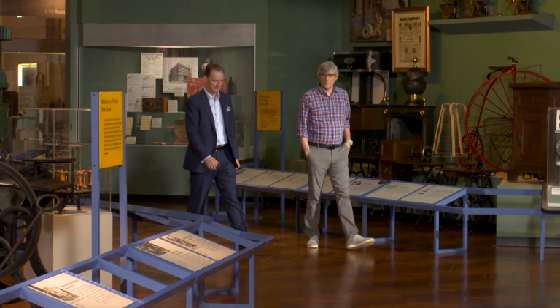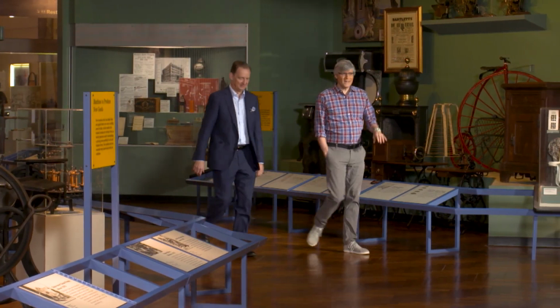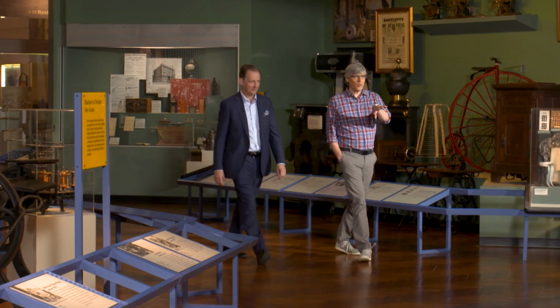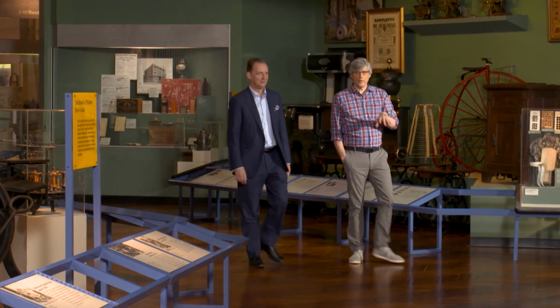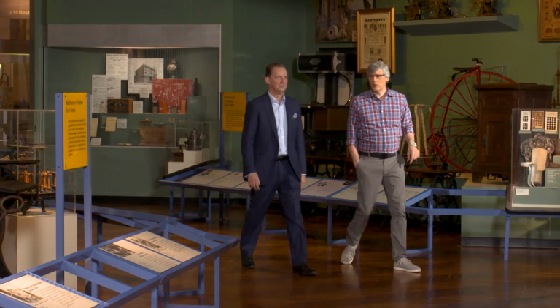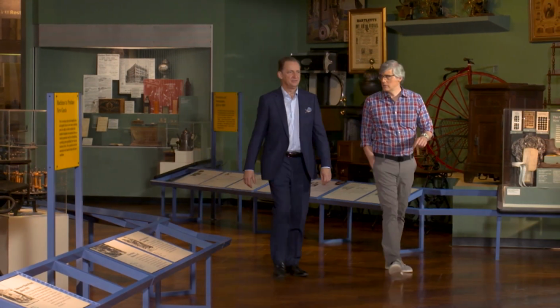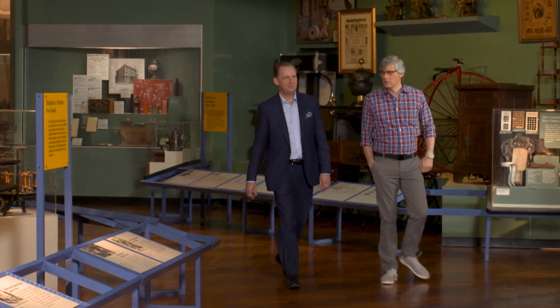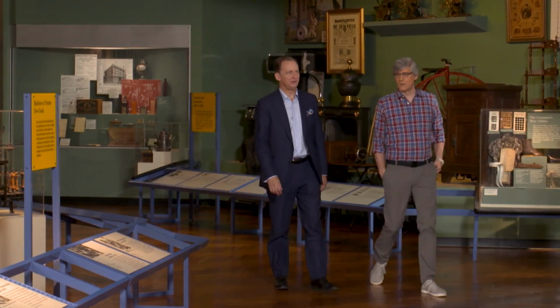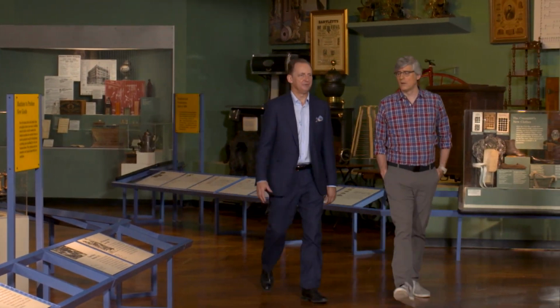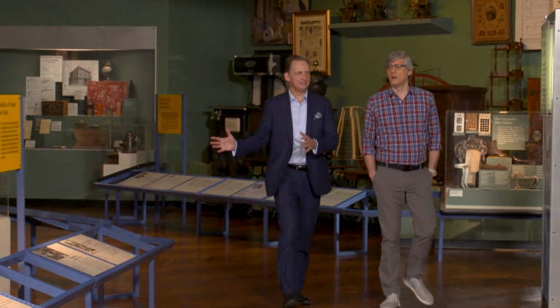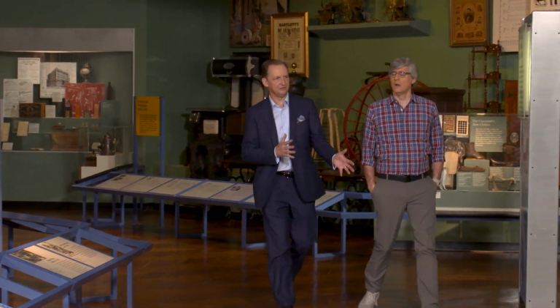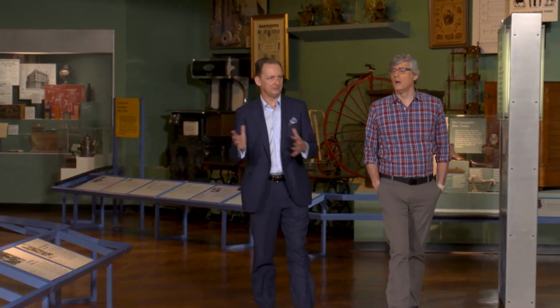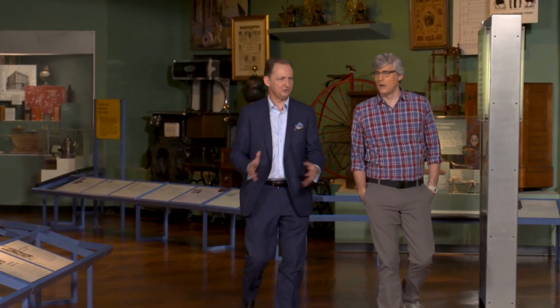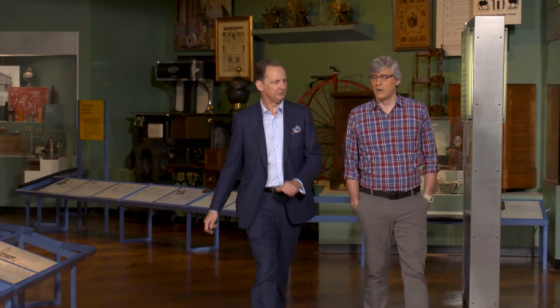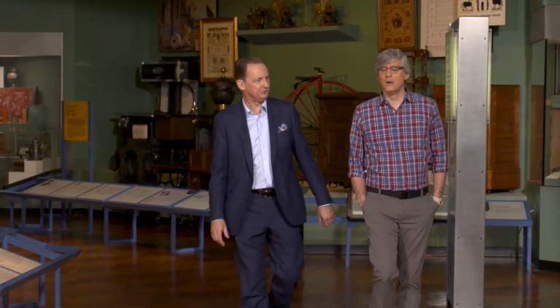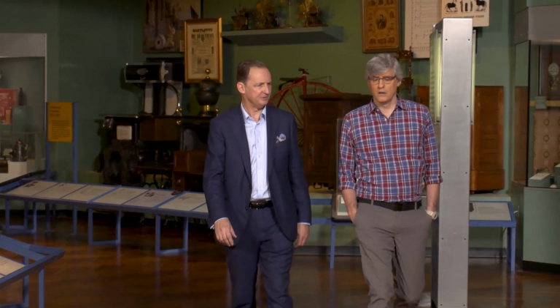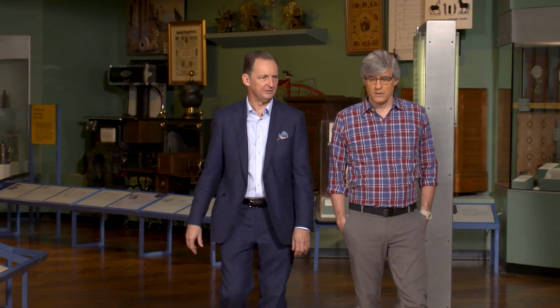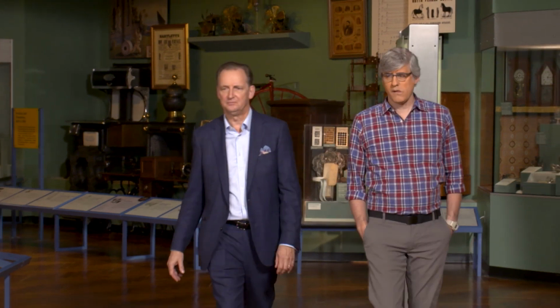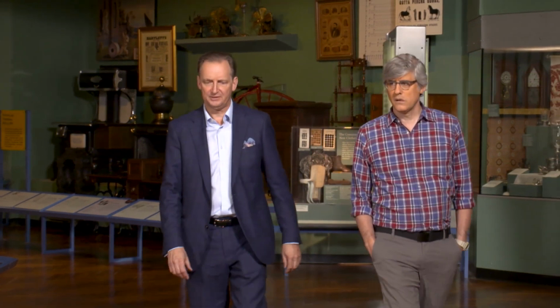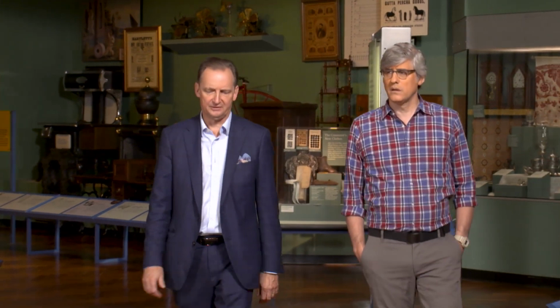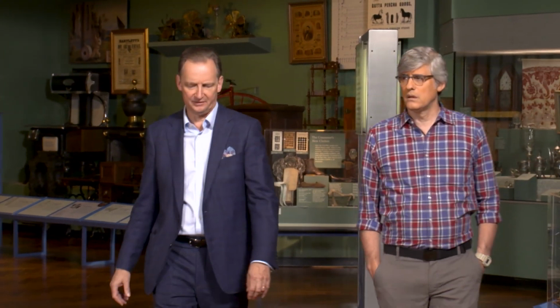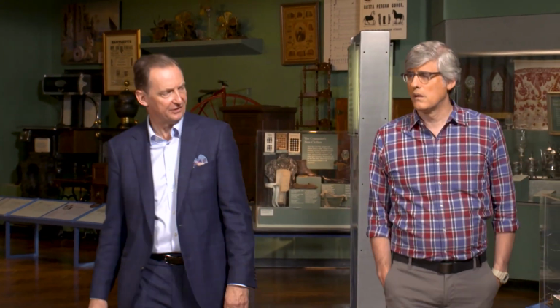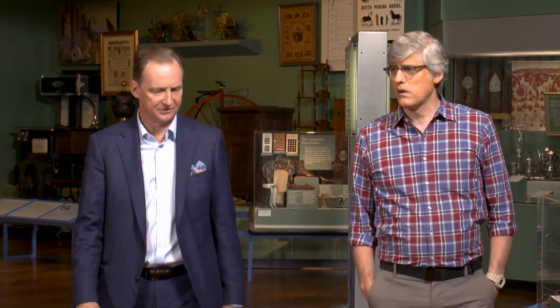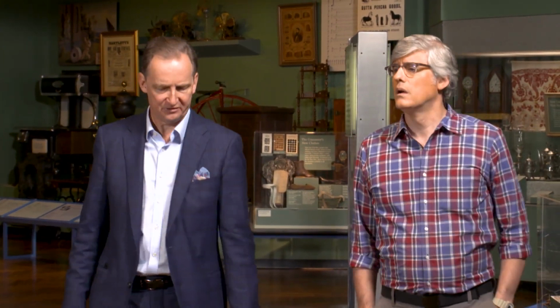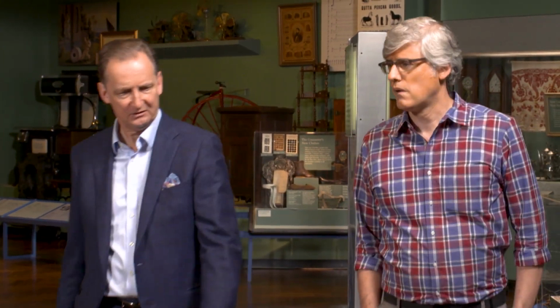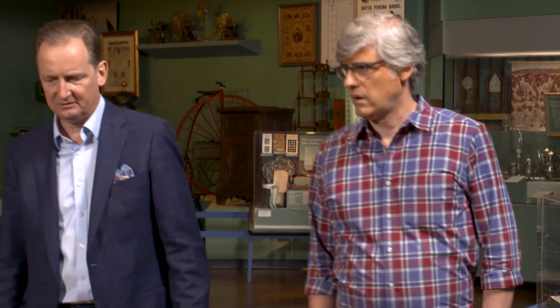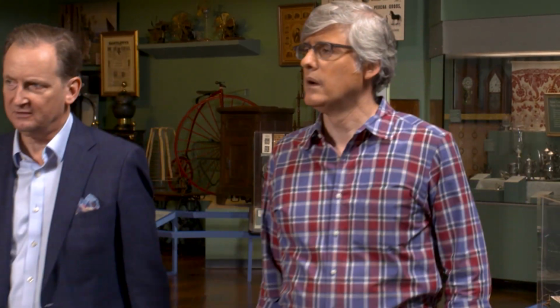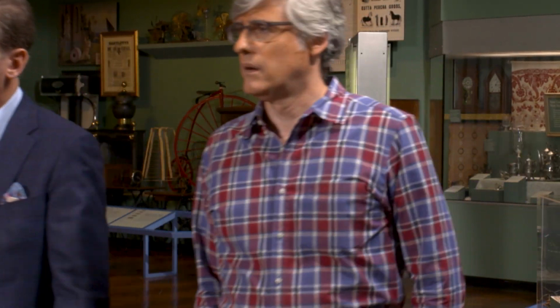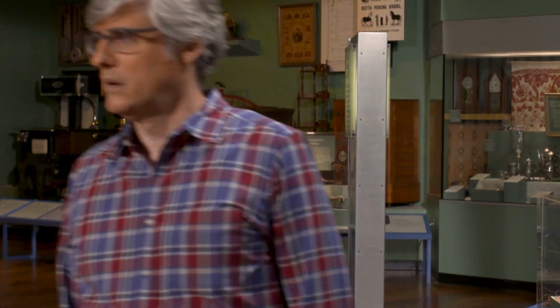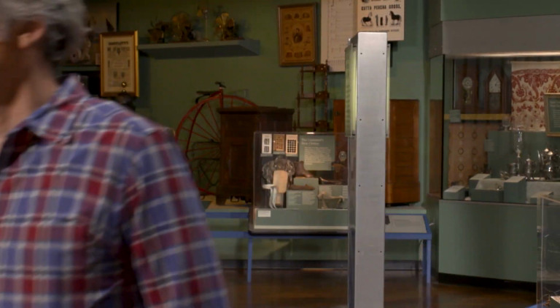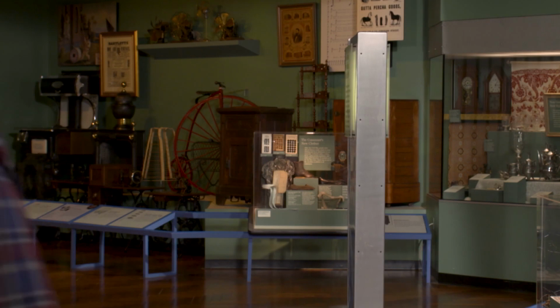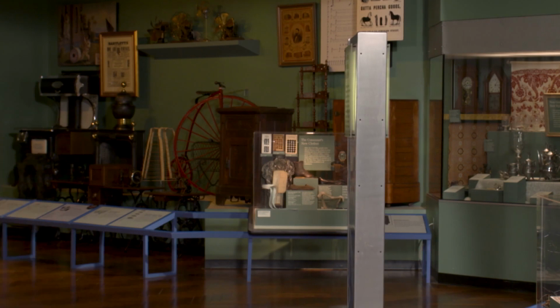I met Chief Curator Mark Ruther at the Henry Ford to unravel the story of spinning, and also to learn how a simple spinning wheel became a symbol of international friendship.